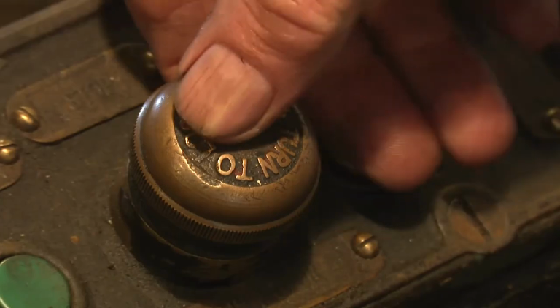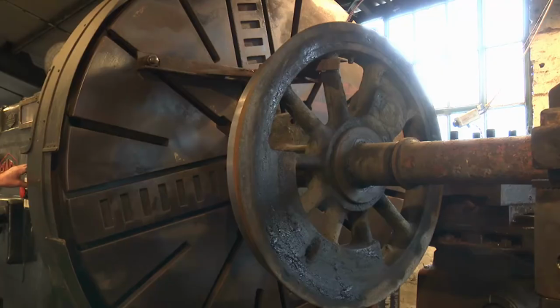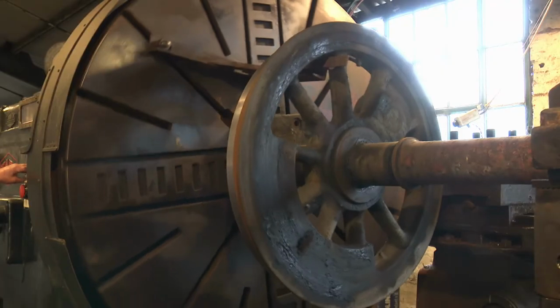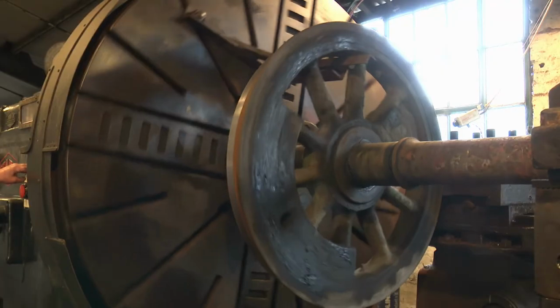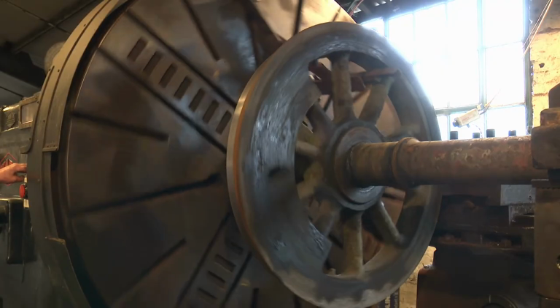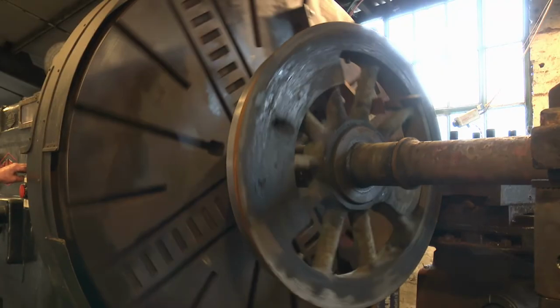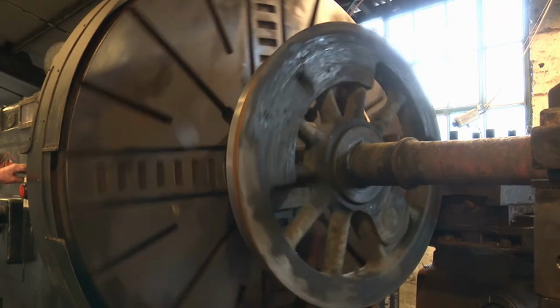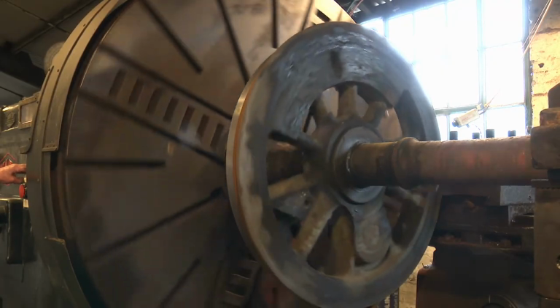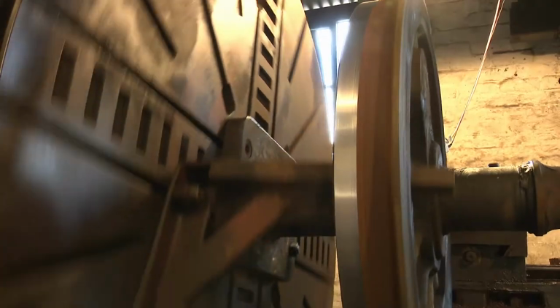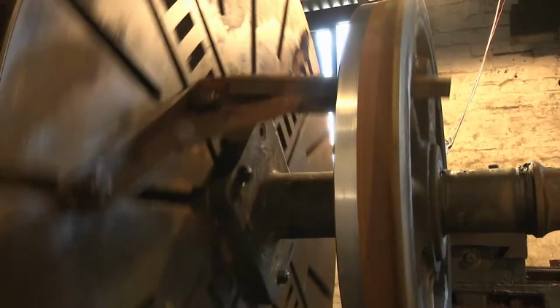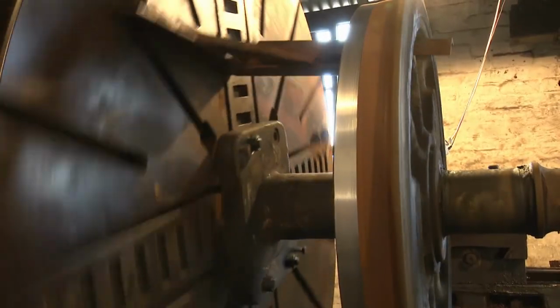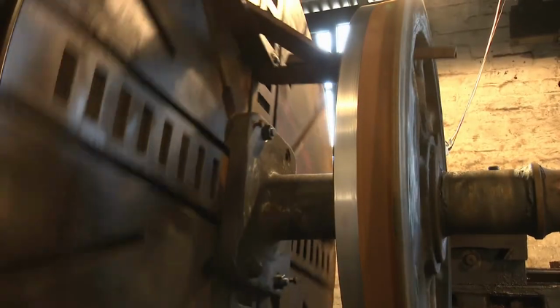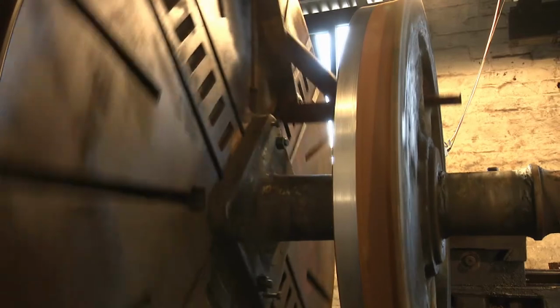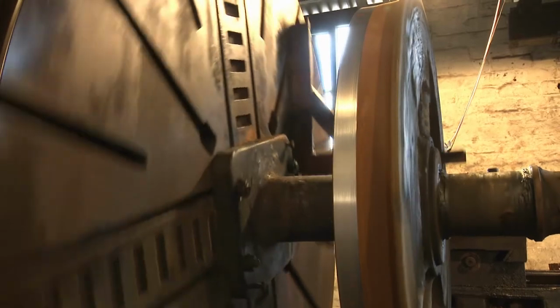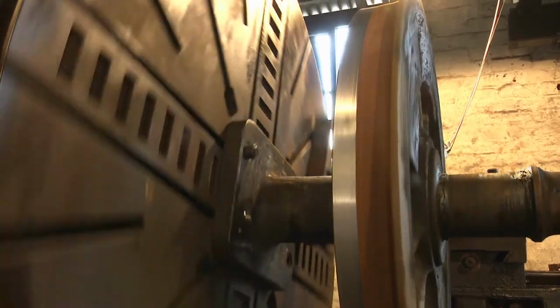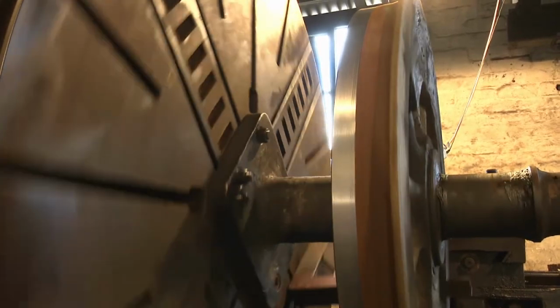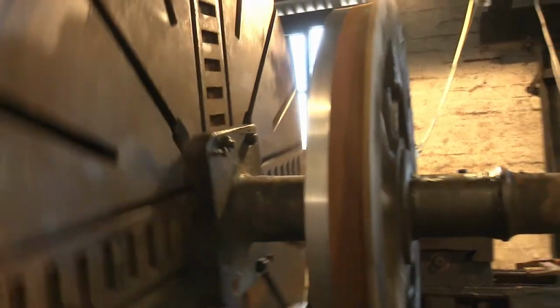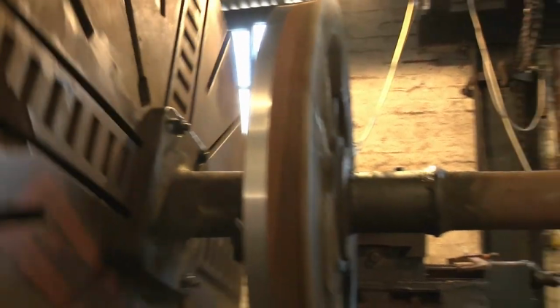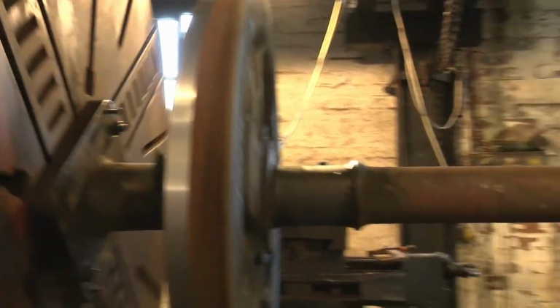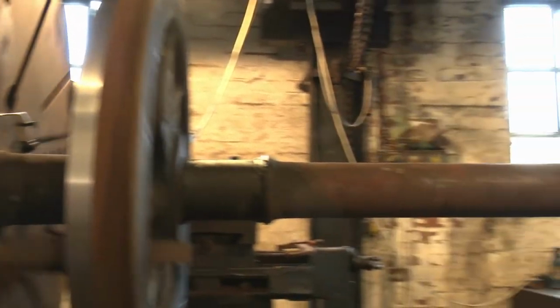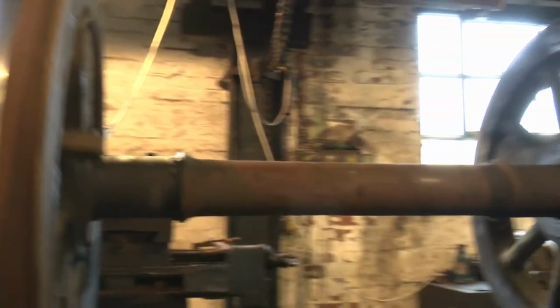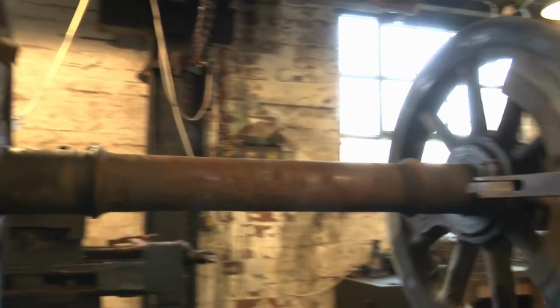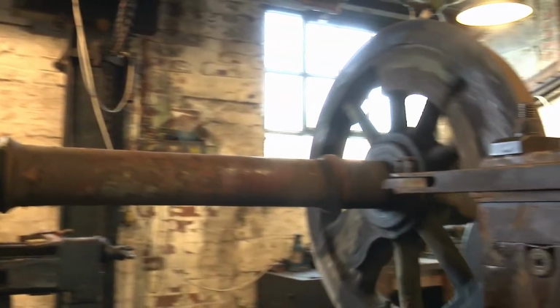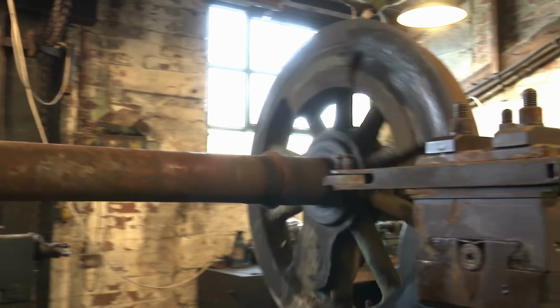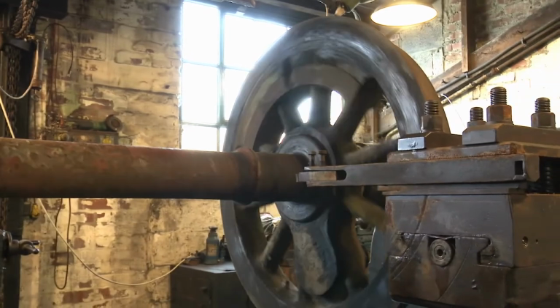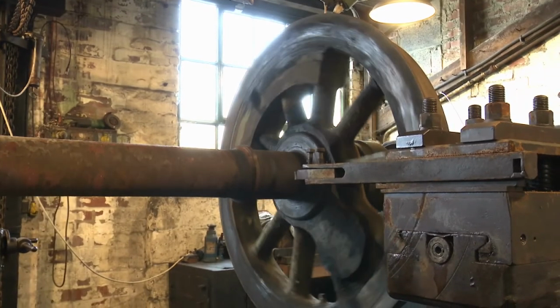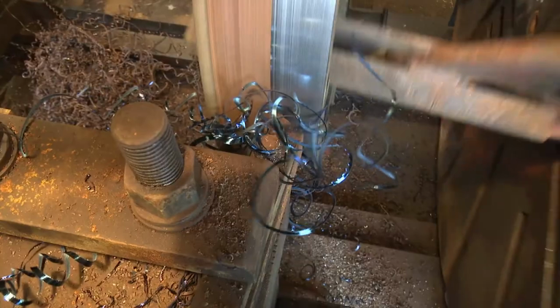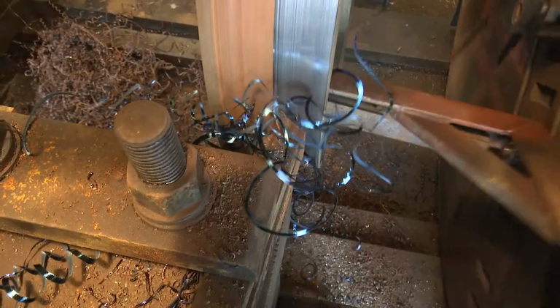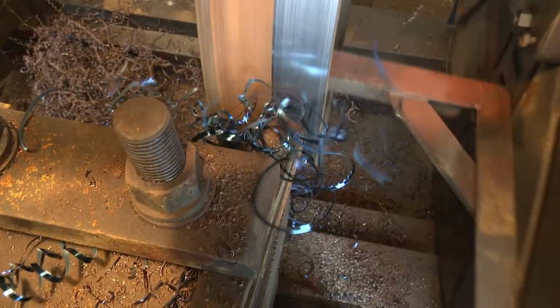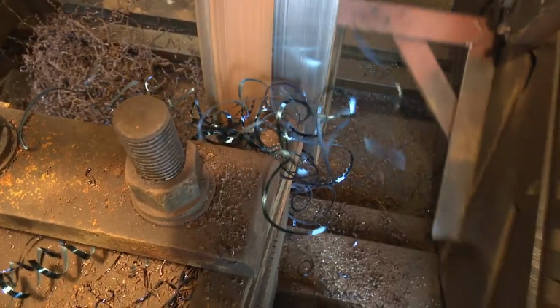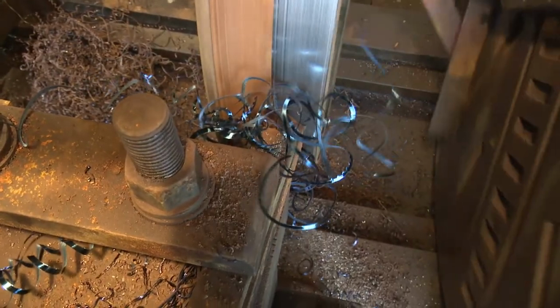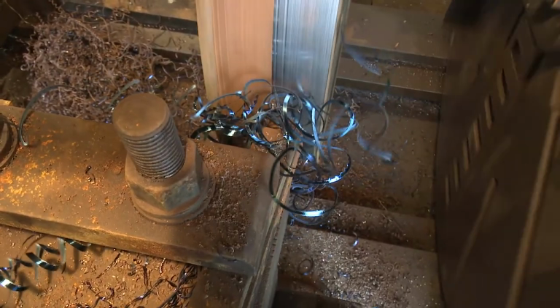Just like car tyres, railway tyres wear down so they need to be reprofiled. This is what this machine does. It also turns journals, which is the bearing surface for the locomotive.